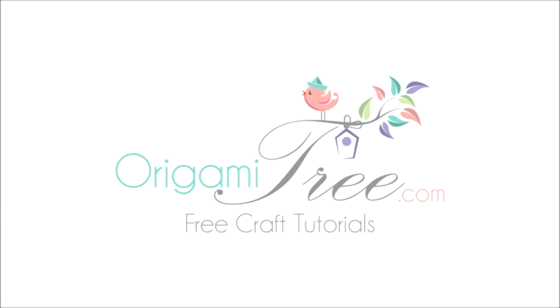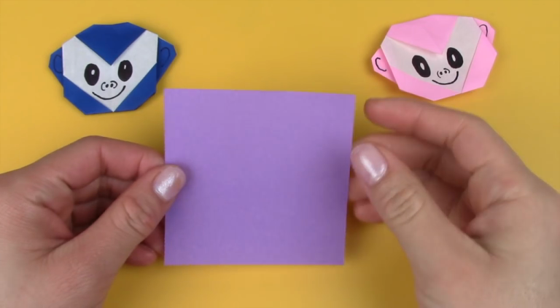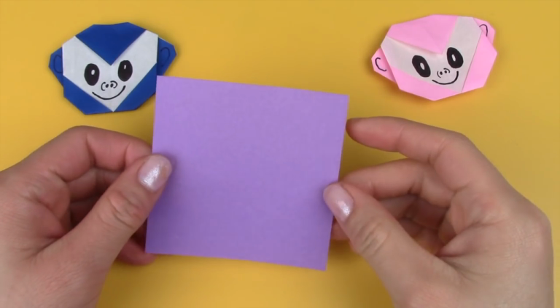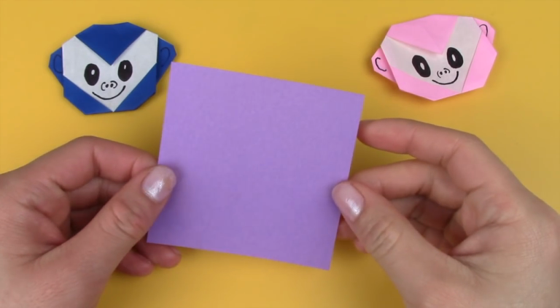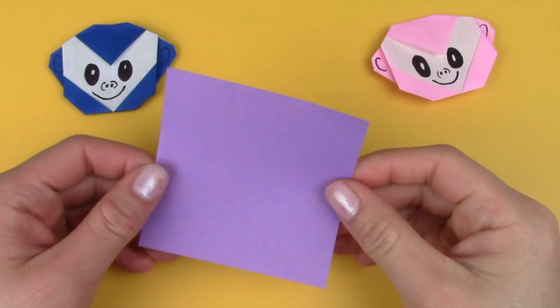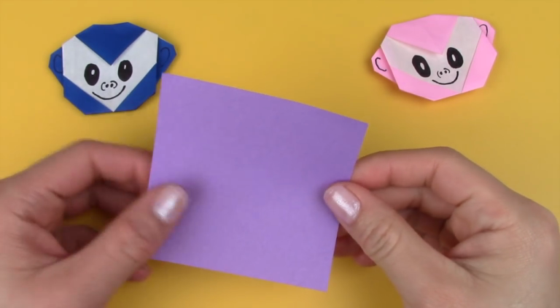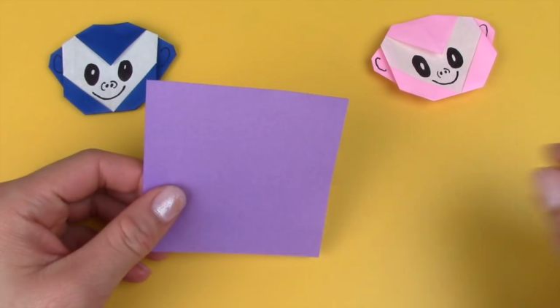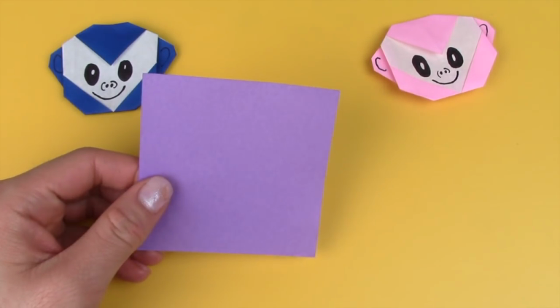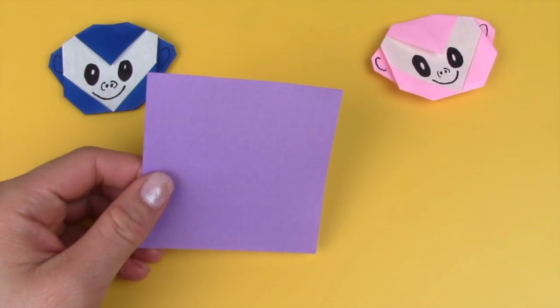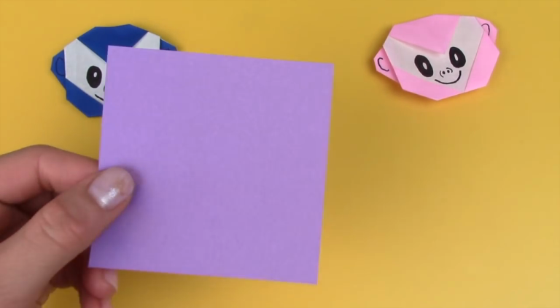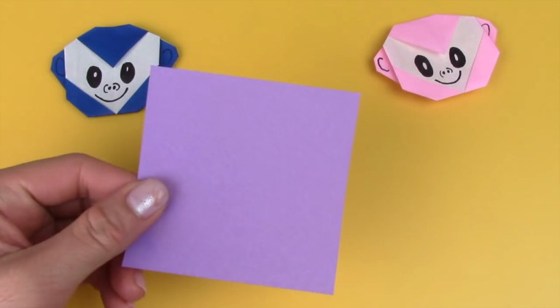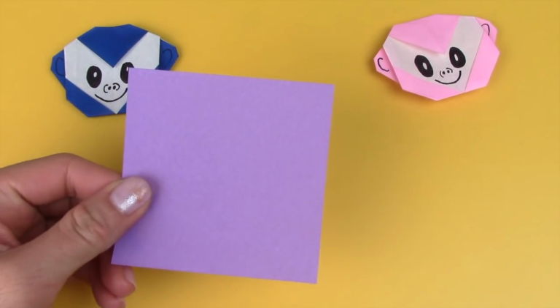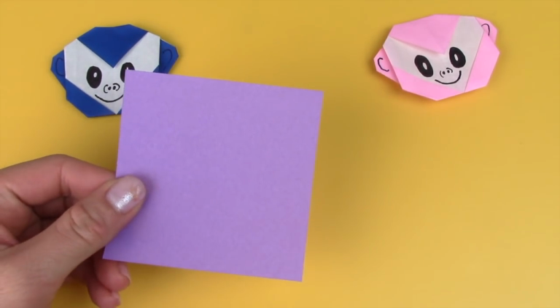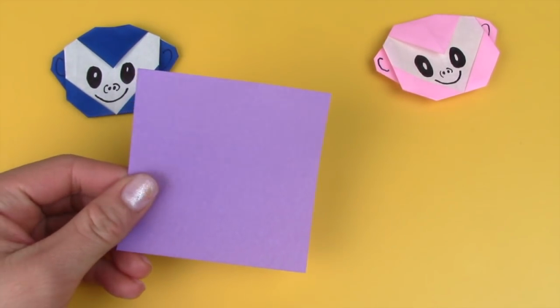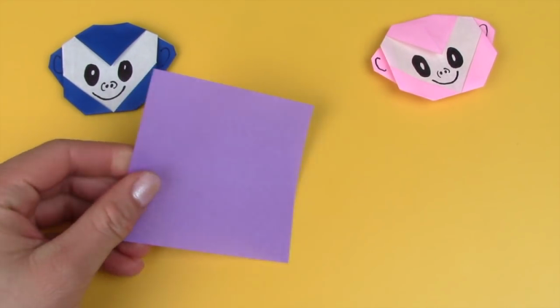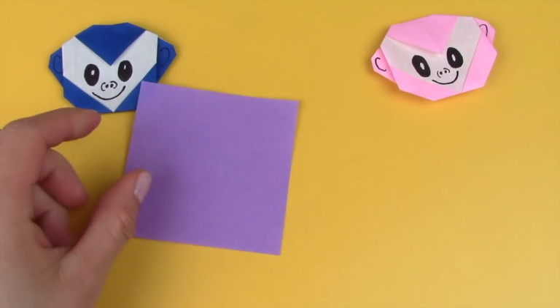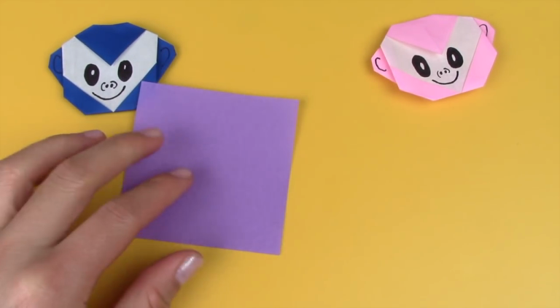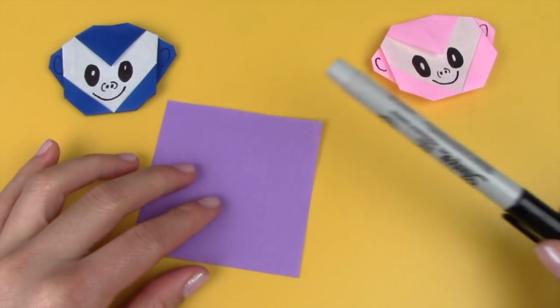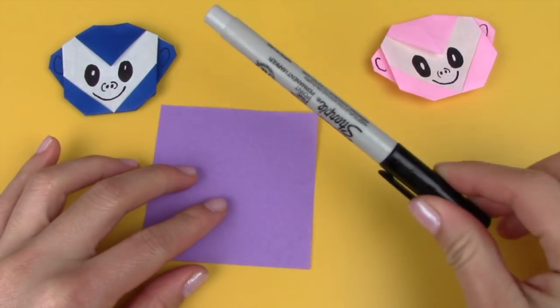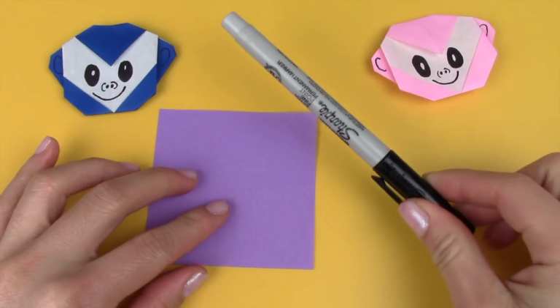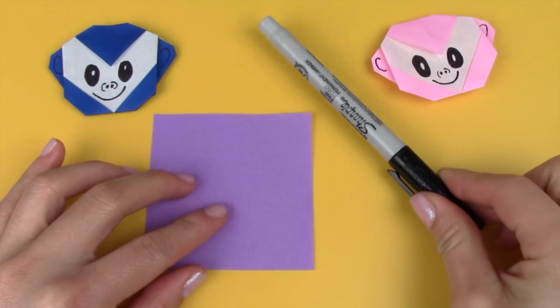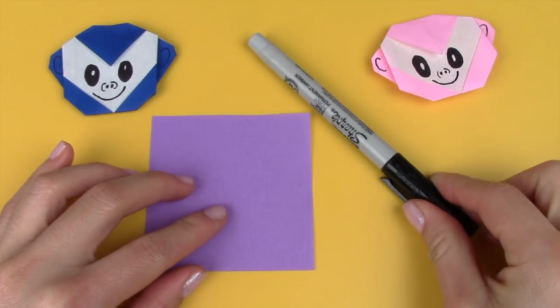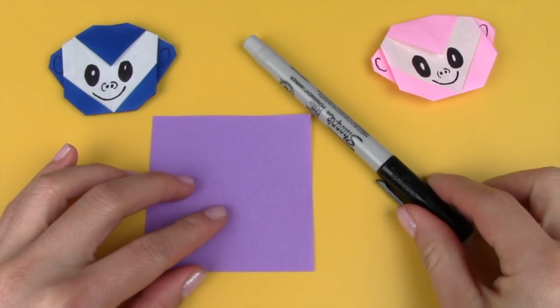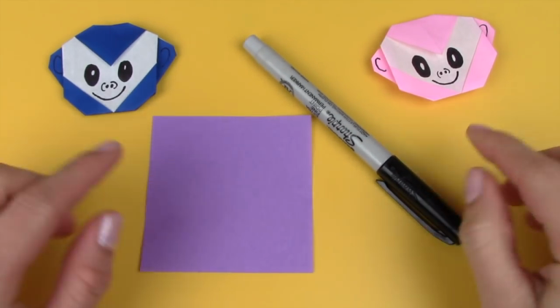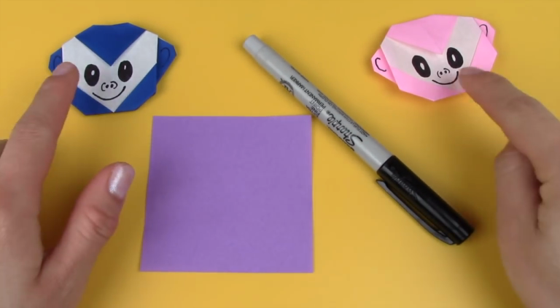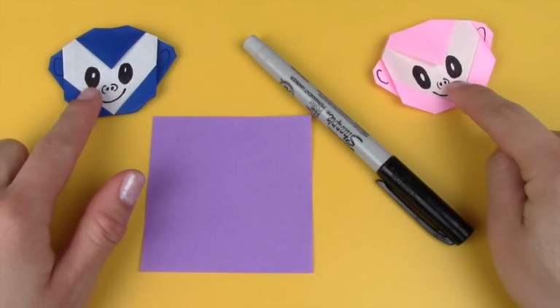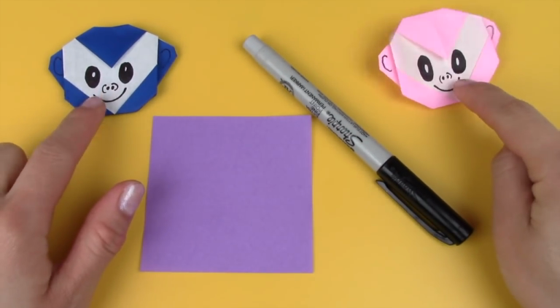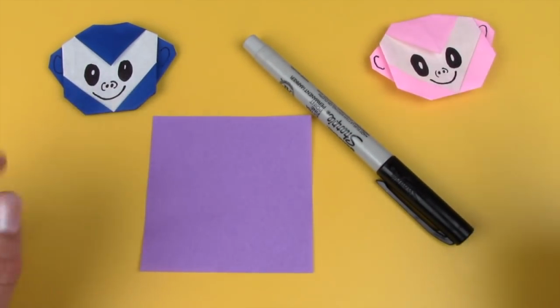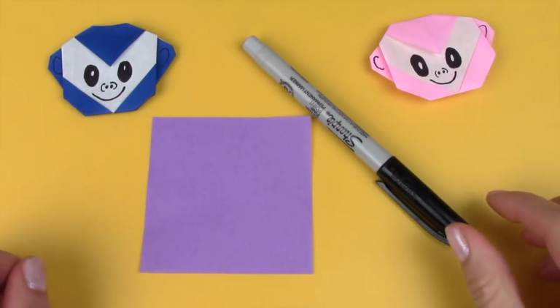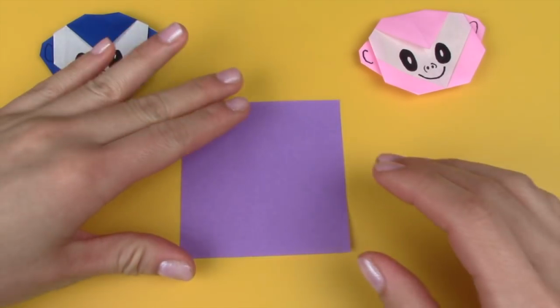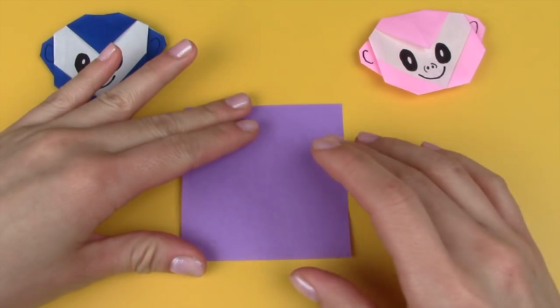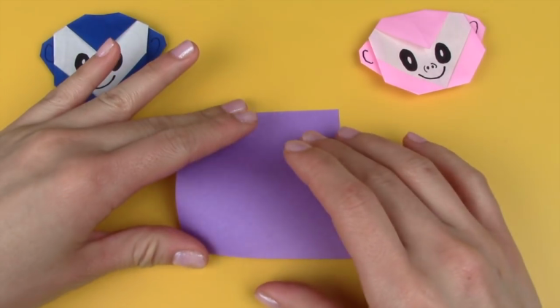To make the monkey, you're going to need one square sheet of paper. The one that I'm using here is 3 inches by 3 inches, and also a writing utensil to draw in the features of the monkey.